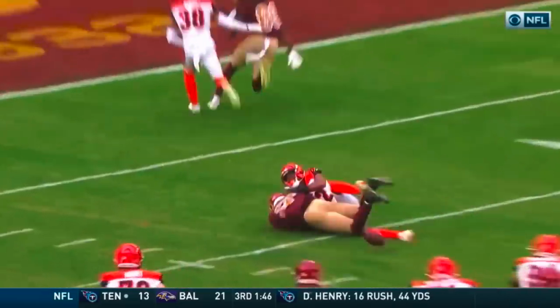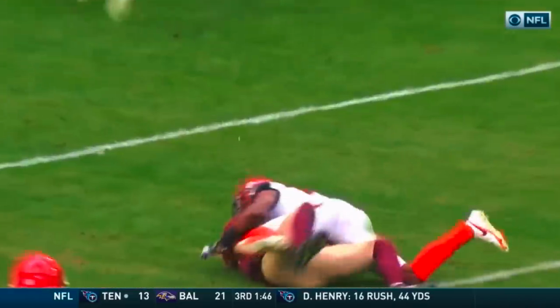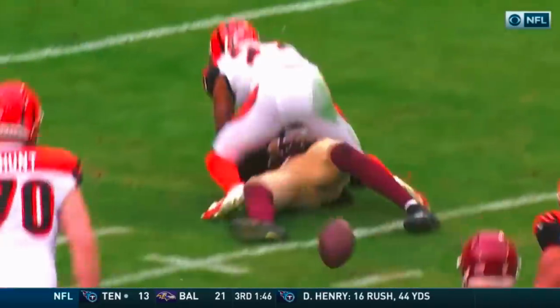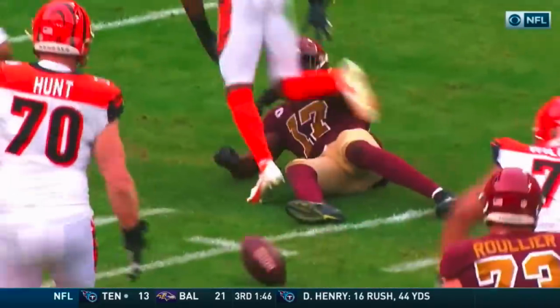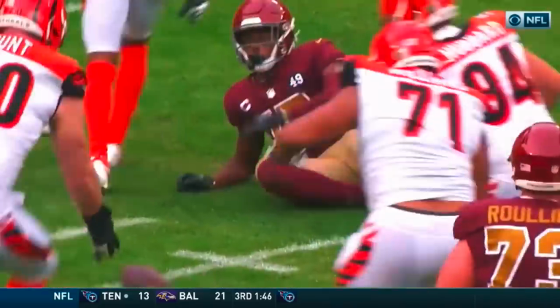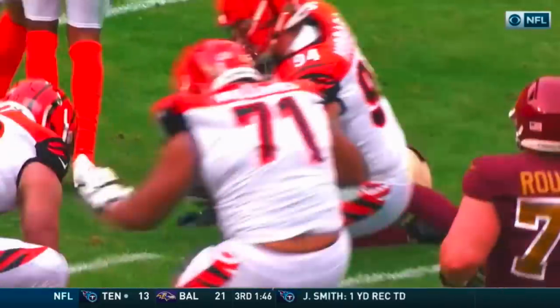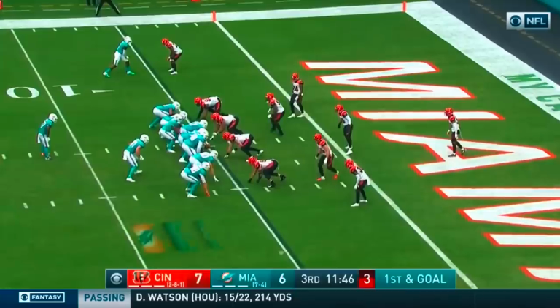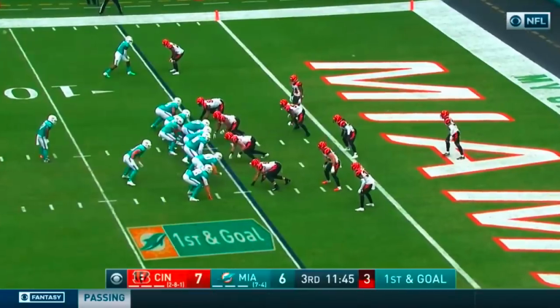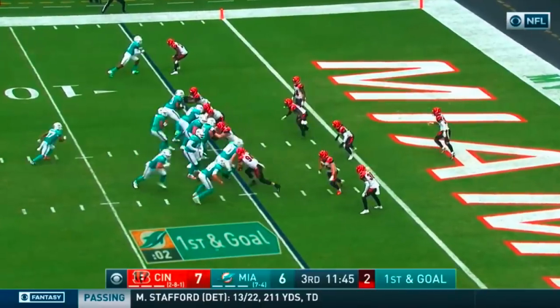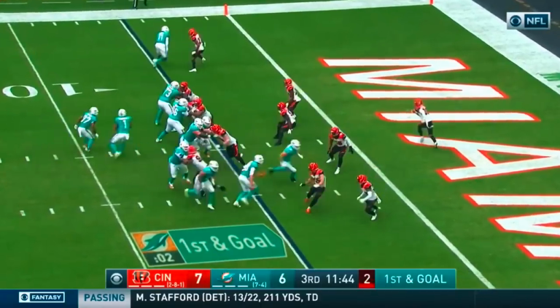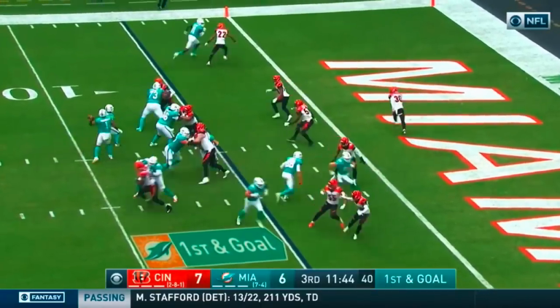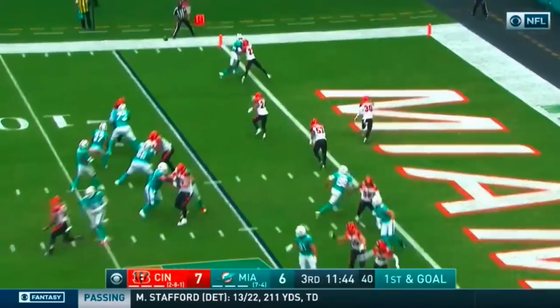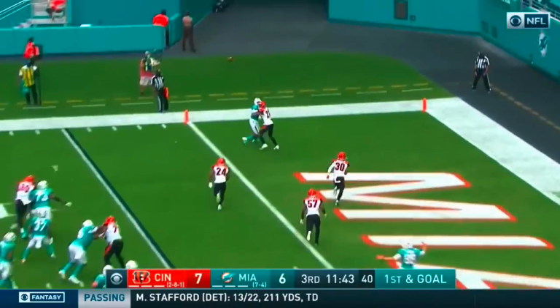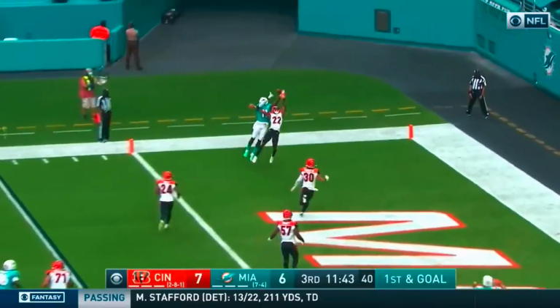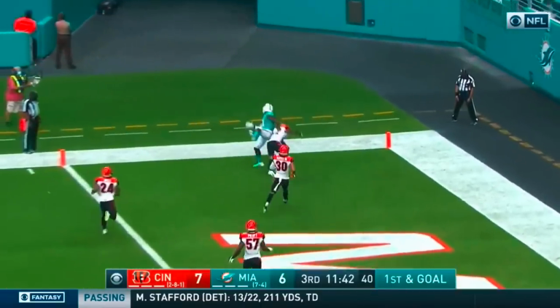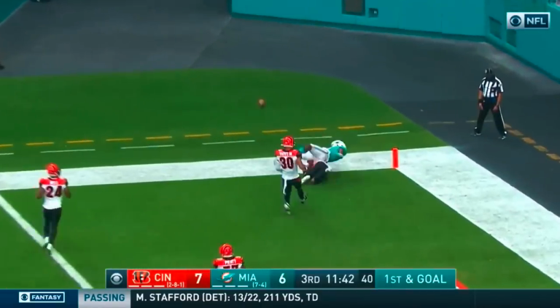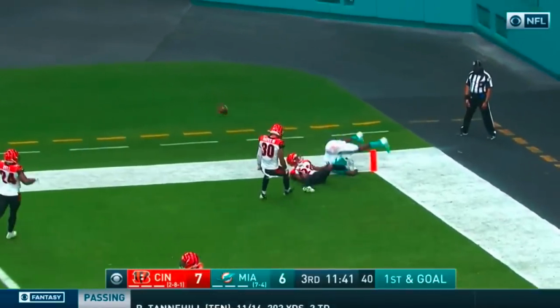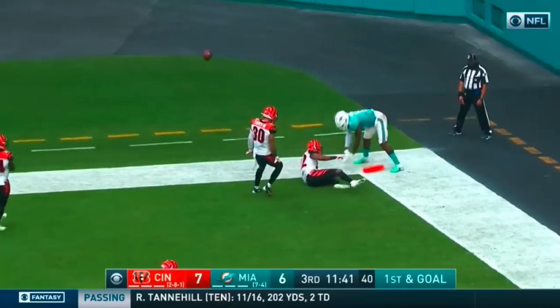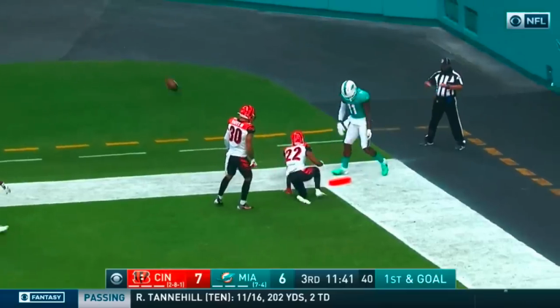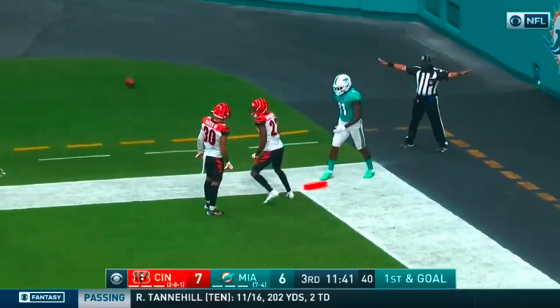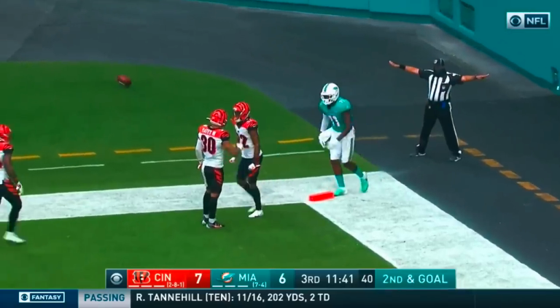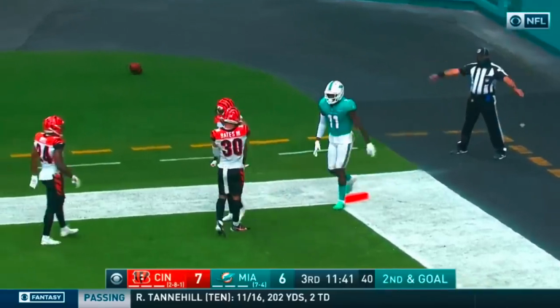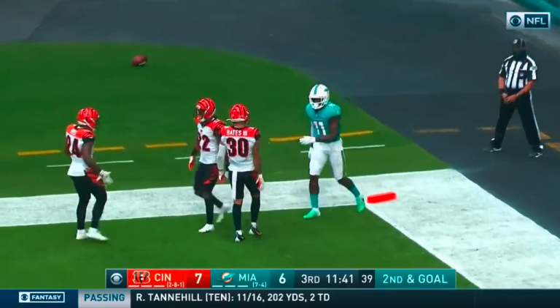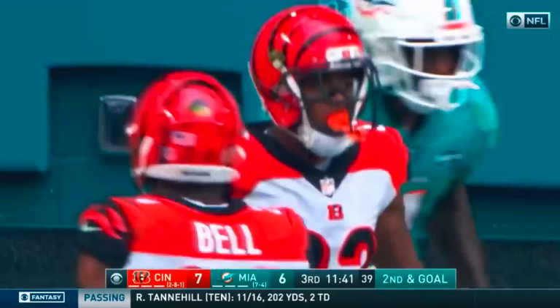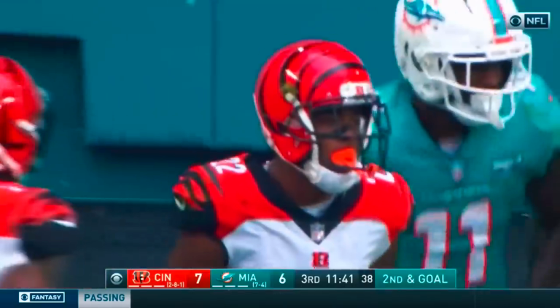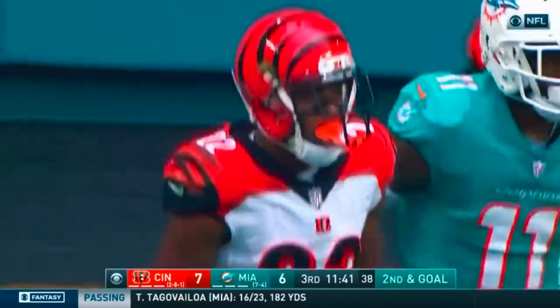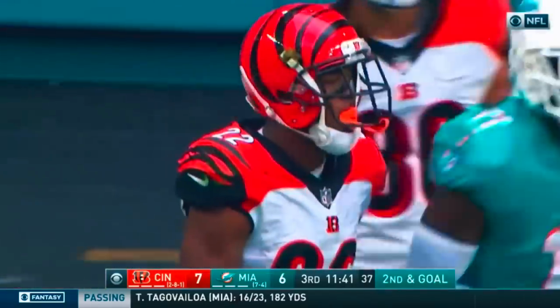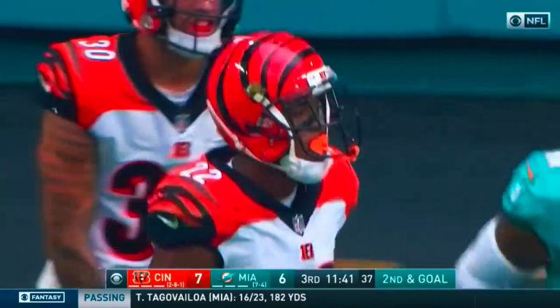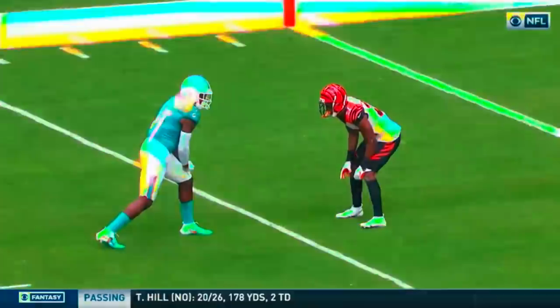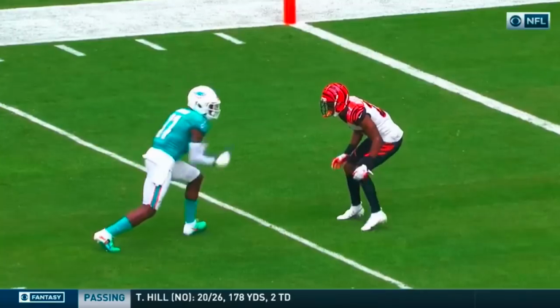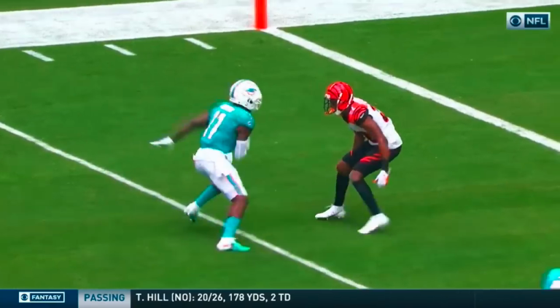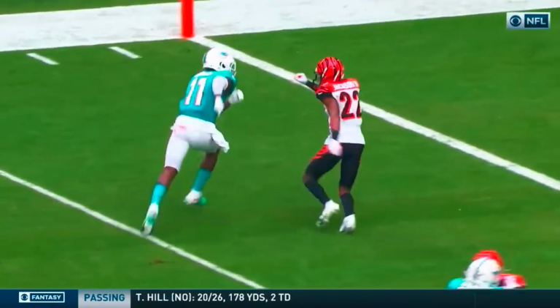Good patience by Jackson. Press — keeps himself square. Looking end zone, and it is incomplete. Jackson had the coverage on Parker.